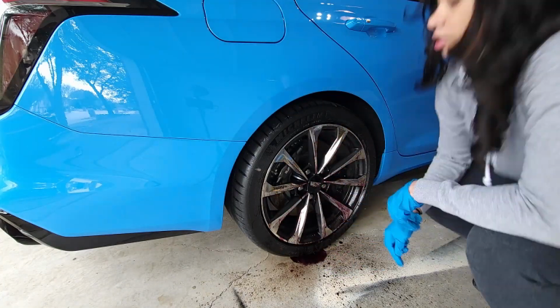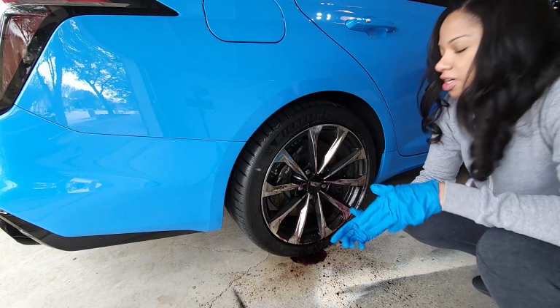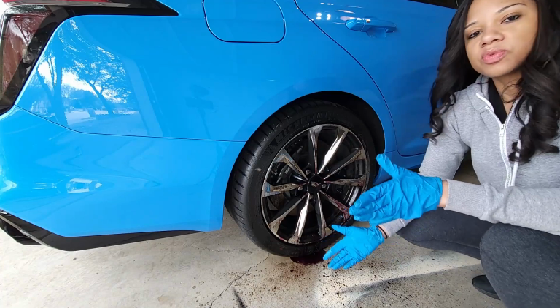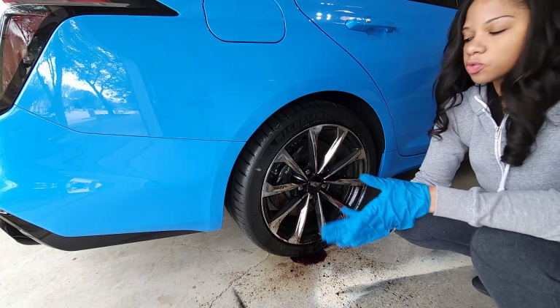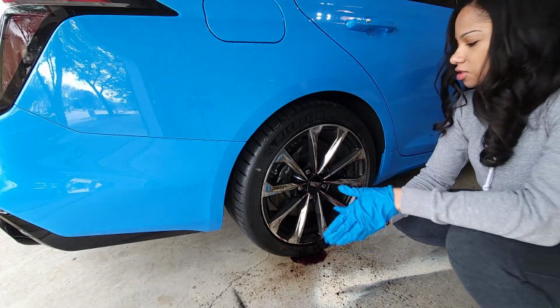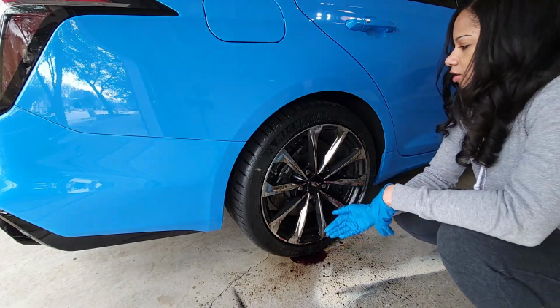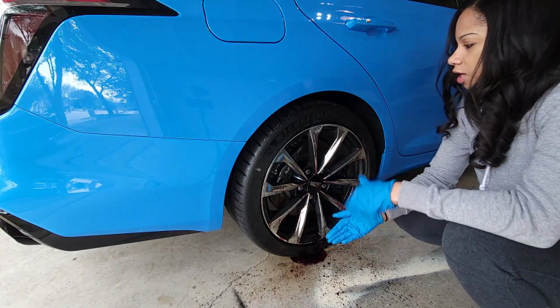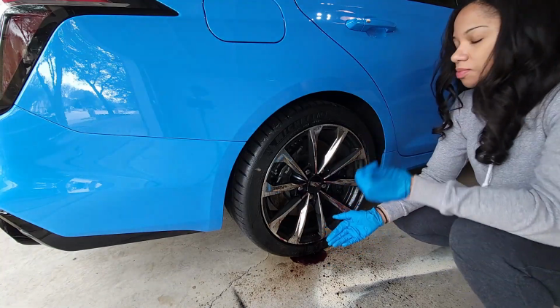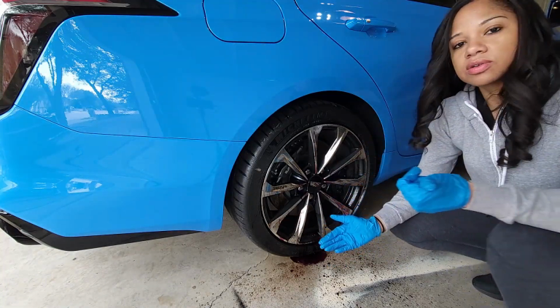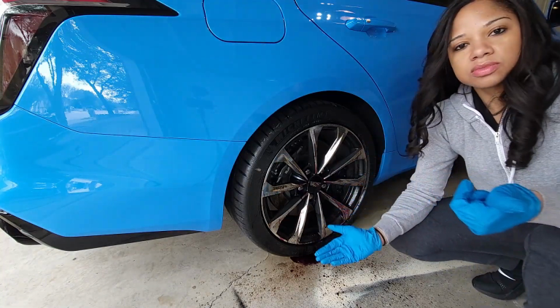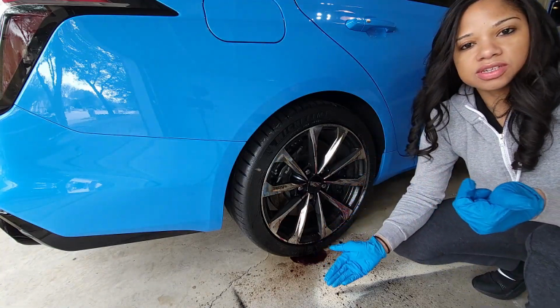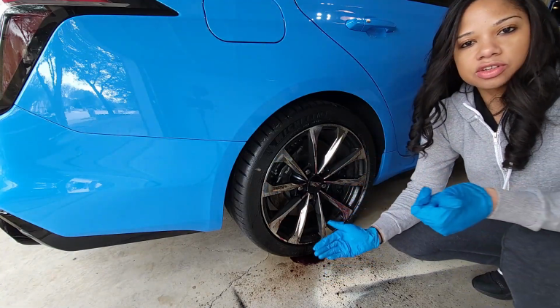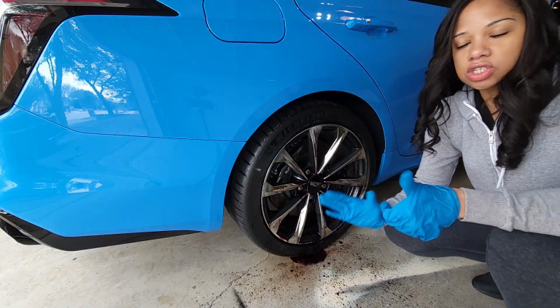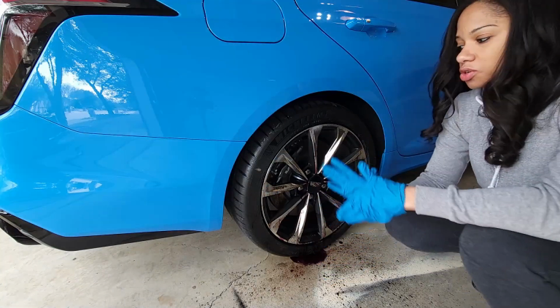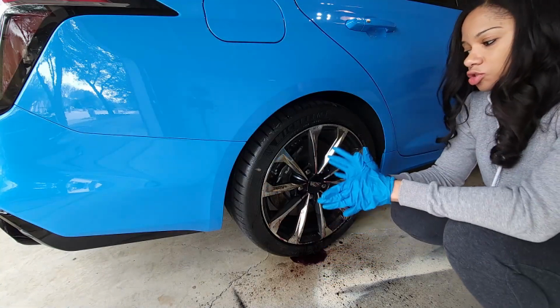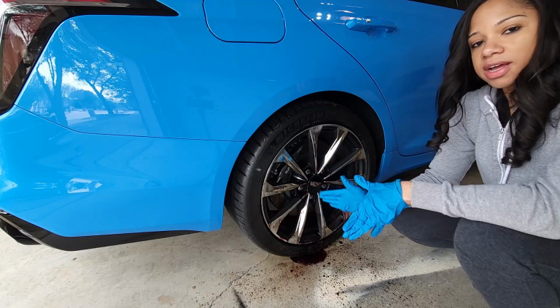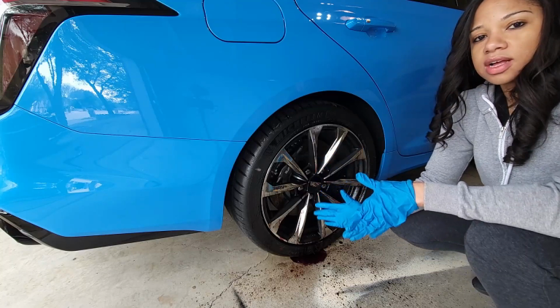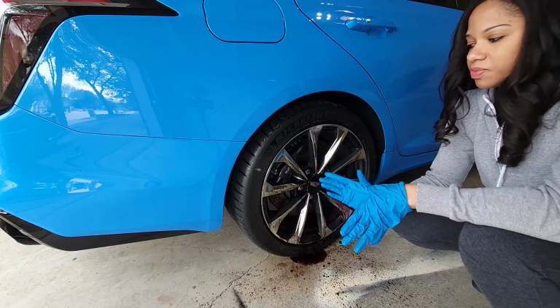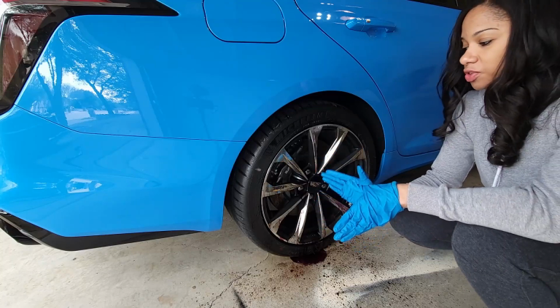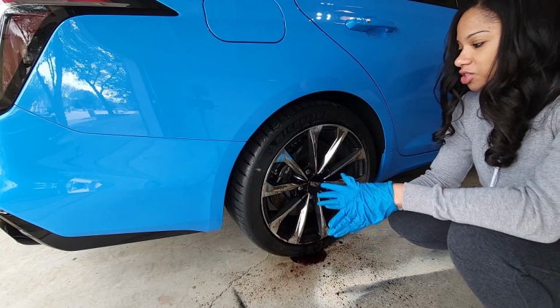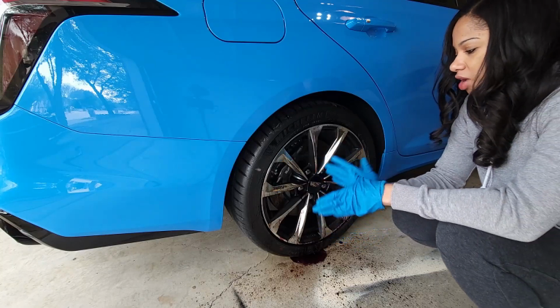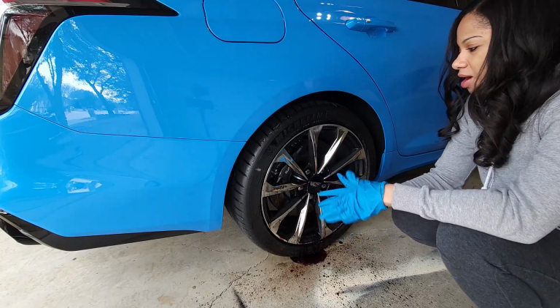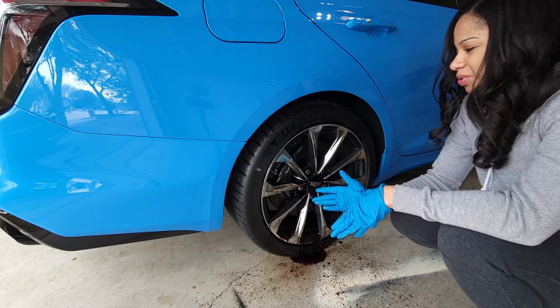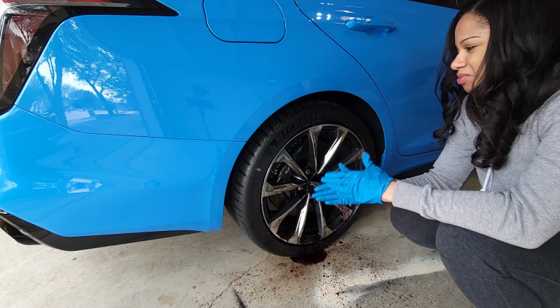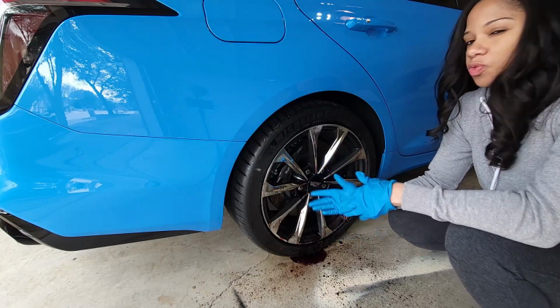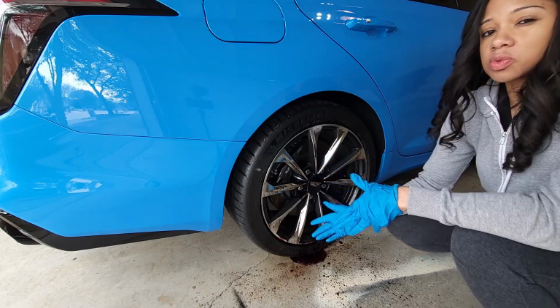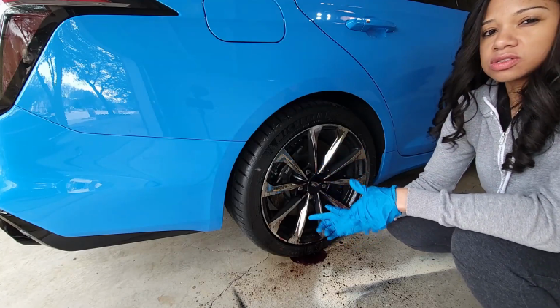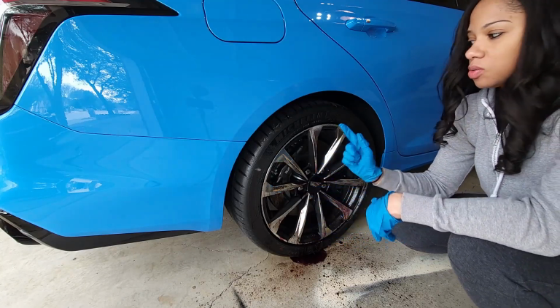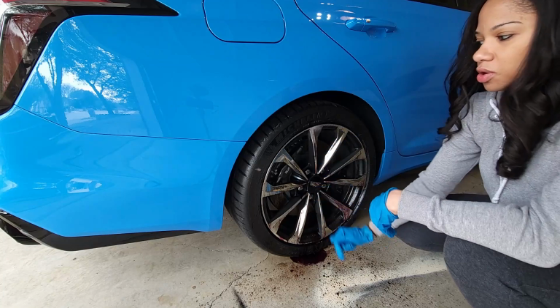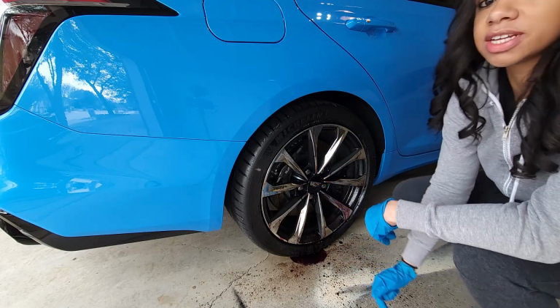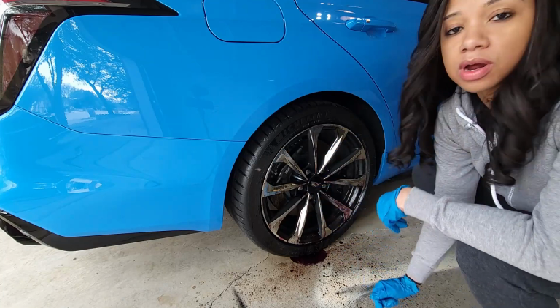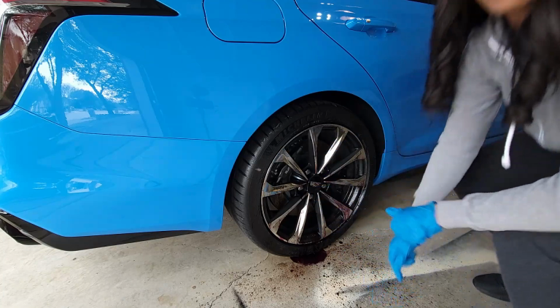Next step we have to rinse this off. The bottle does say in the instructions to make sure it doesn't dry - I'm imagining if you do let it dry it probably creates some sort of weird coloration. So we're going to hurry up and get this product off.